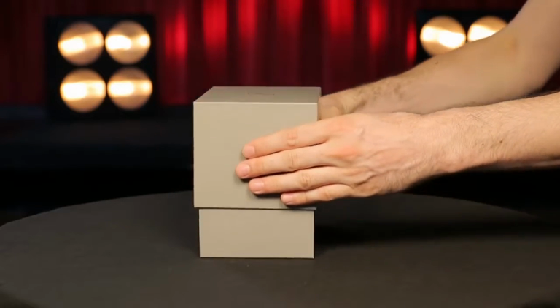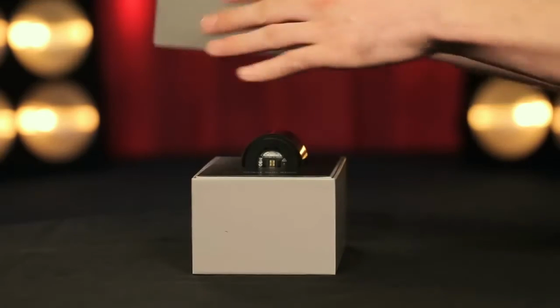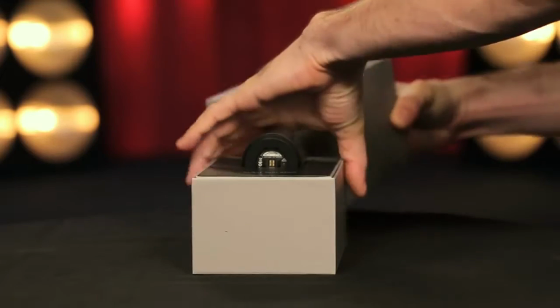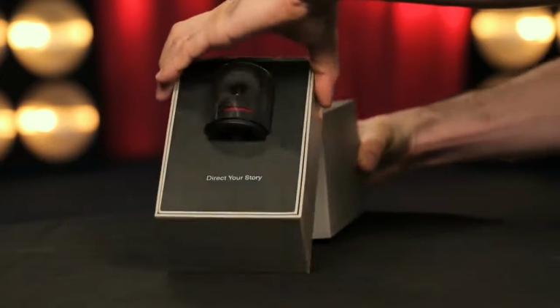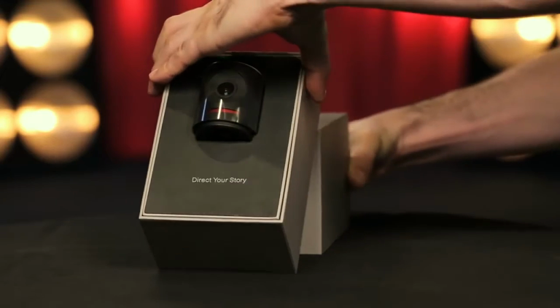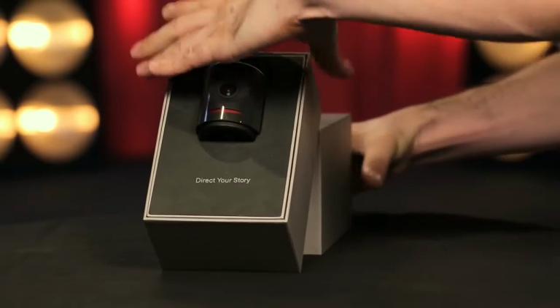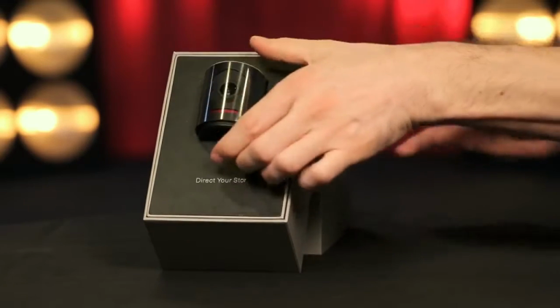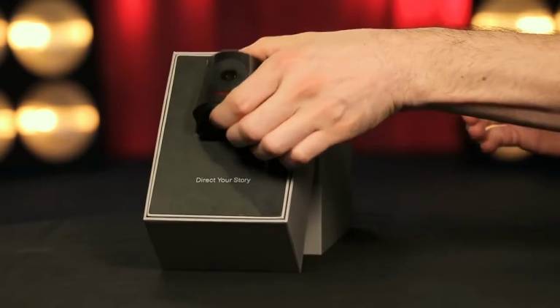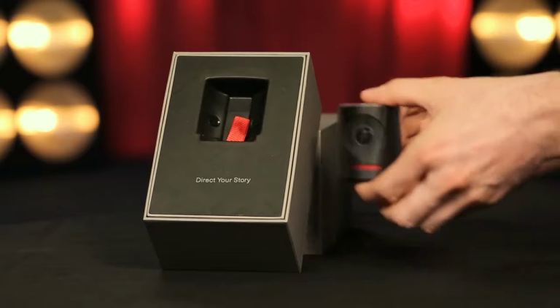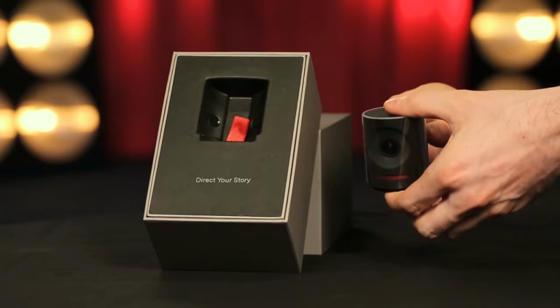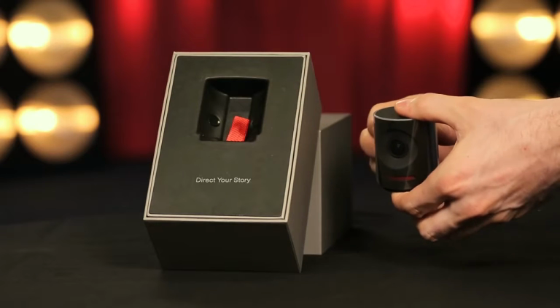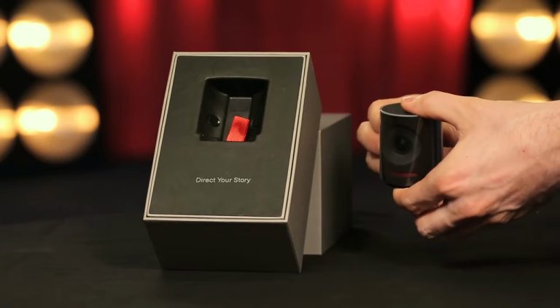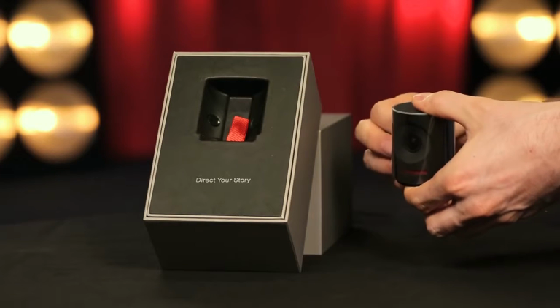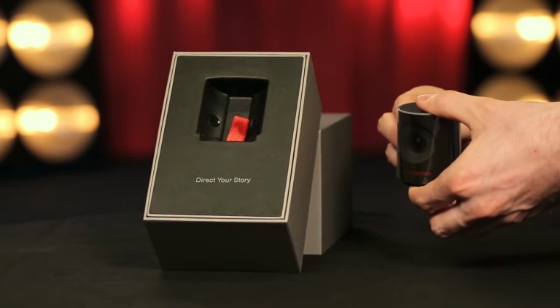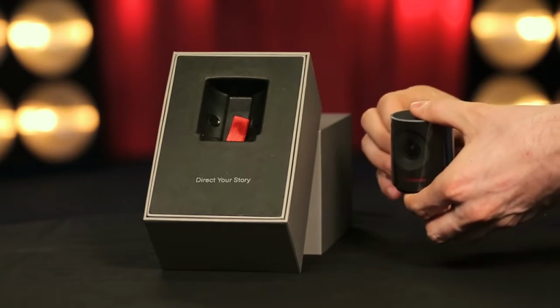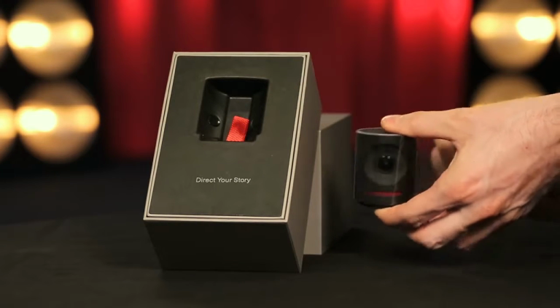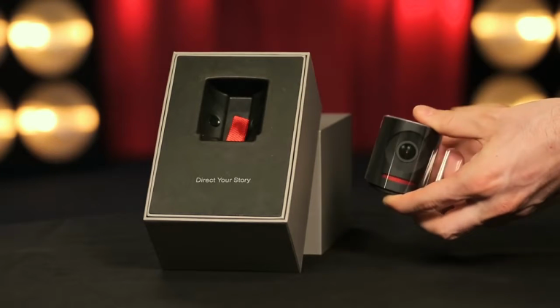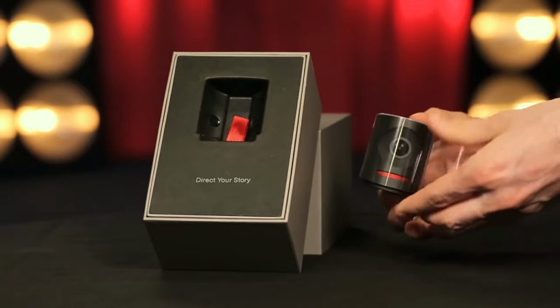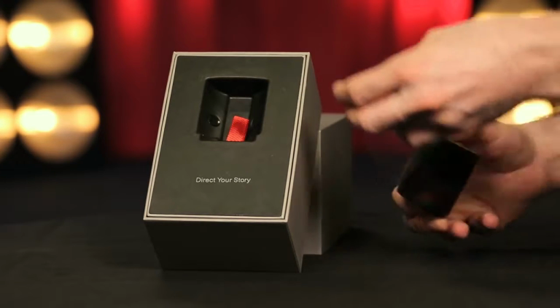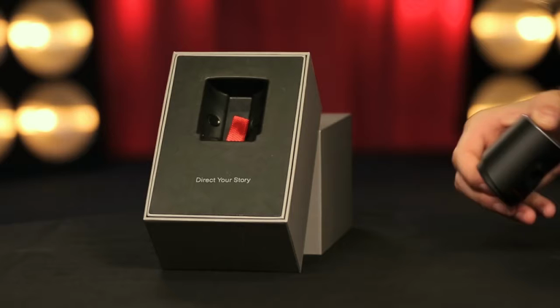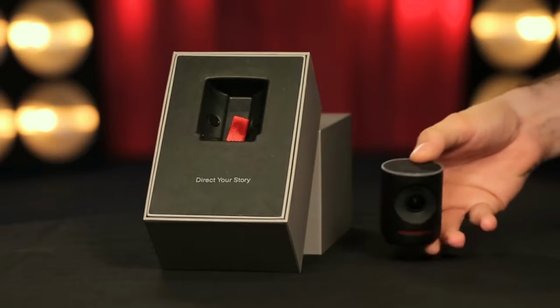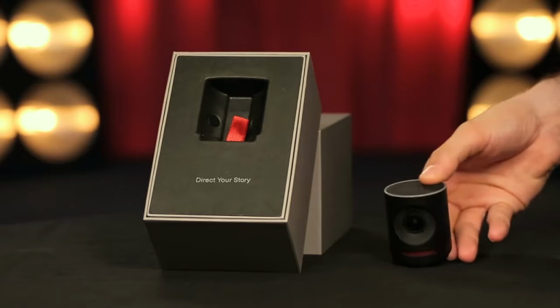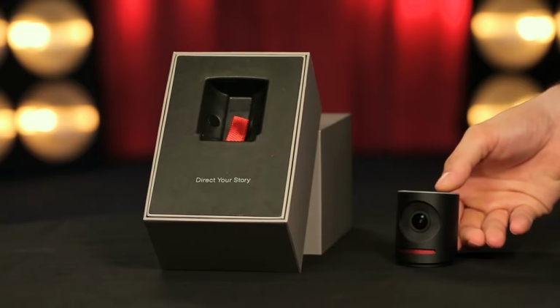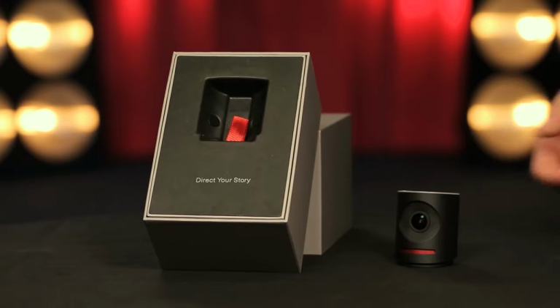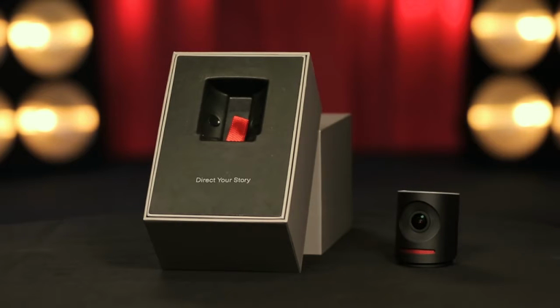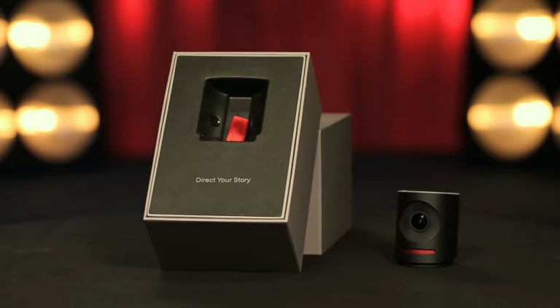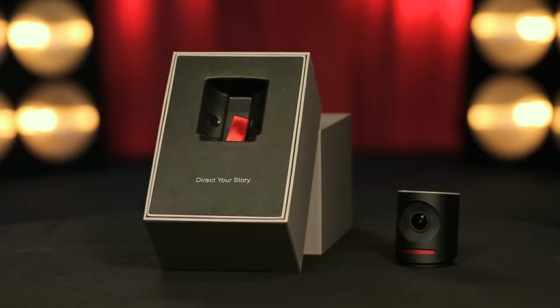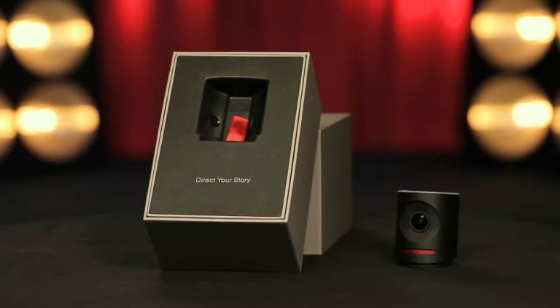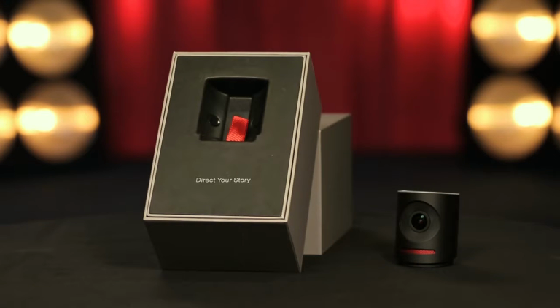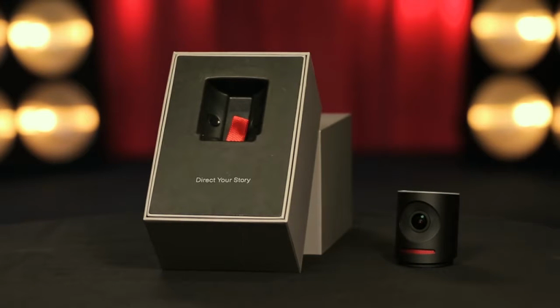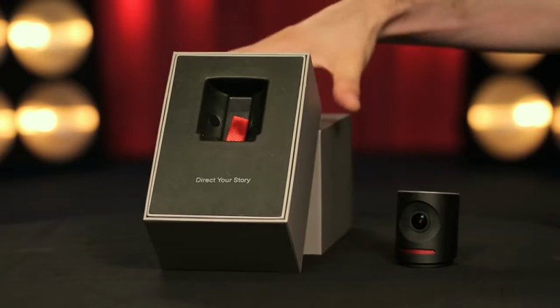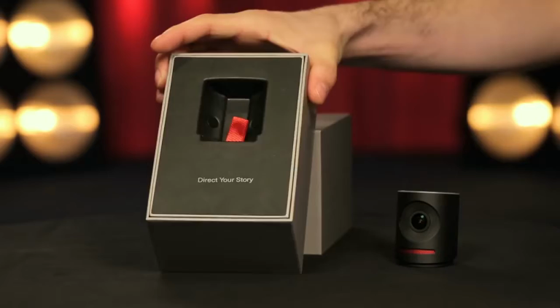Place the gray box down with the logo facing up. Pull up on the cradle lid to find your camera. Gently remove your camera. Remove the plastic sleeve that covers it and place it upright on a clean surface. Be careful not to touch the lens.